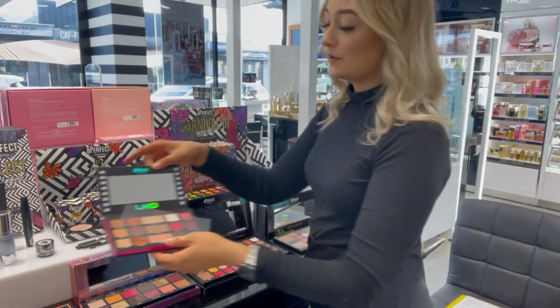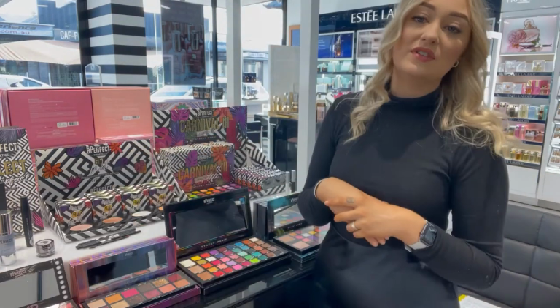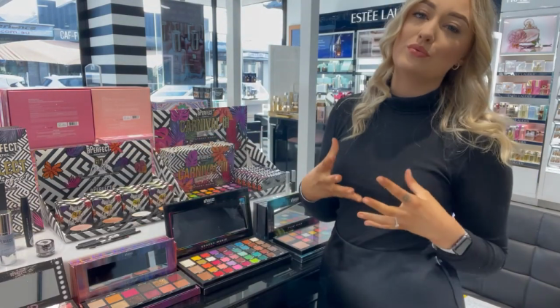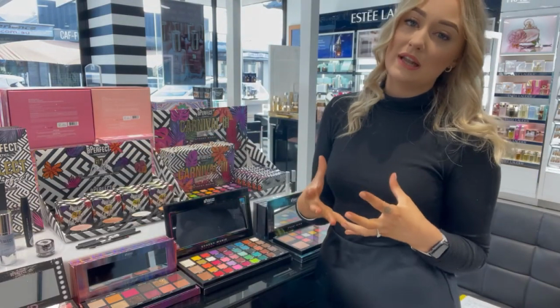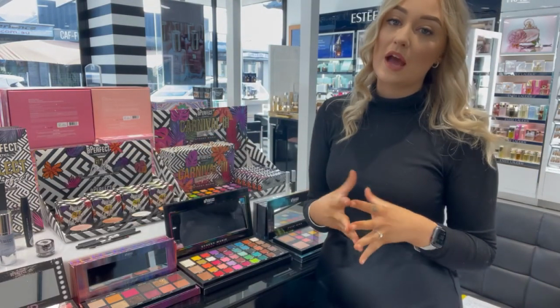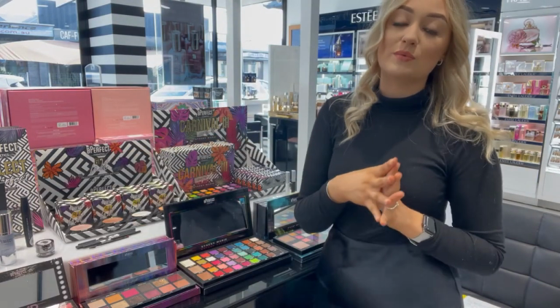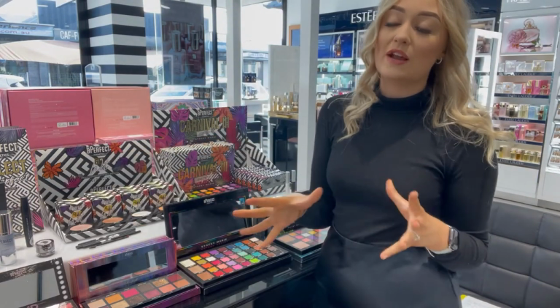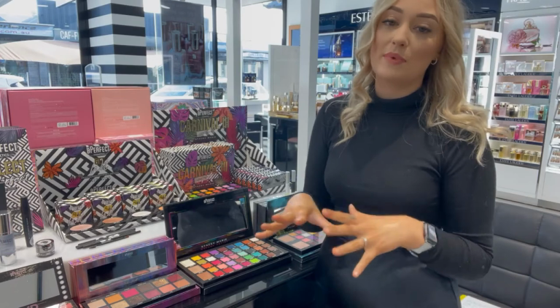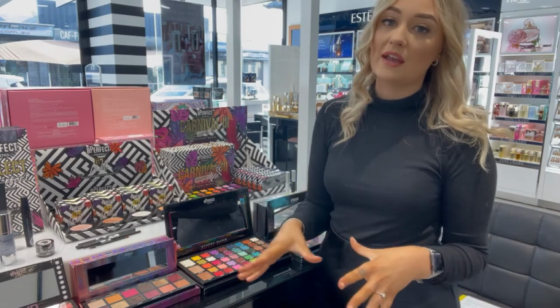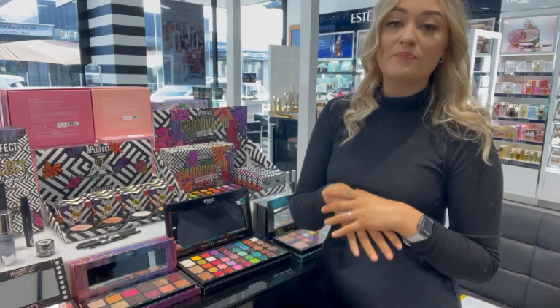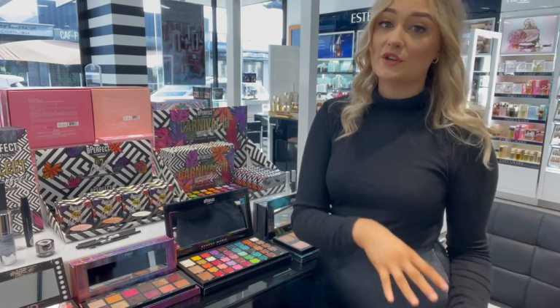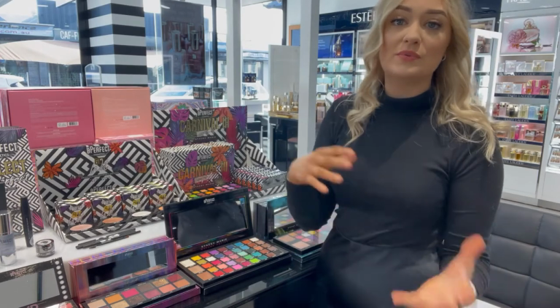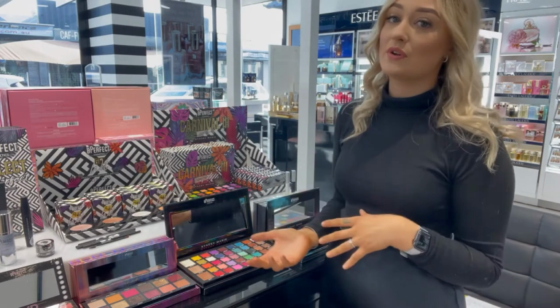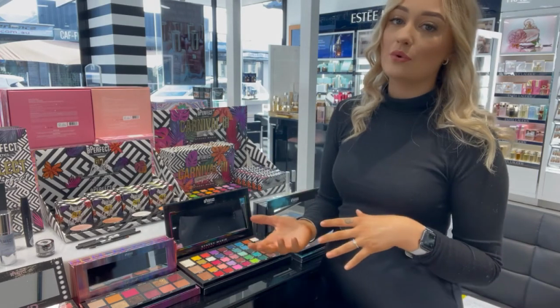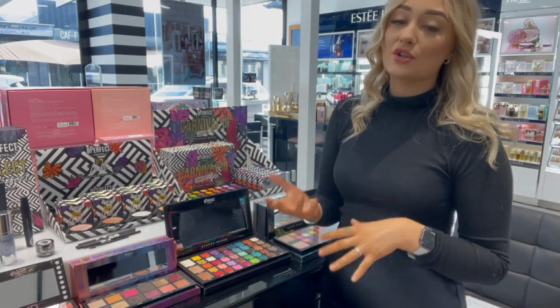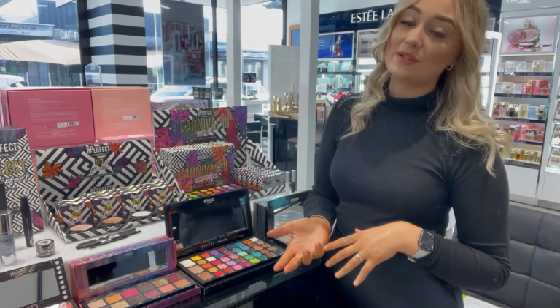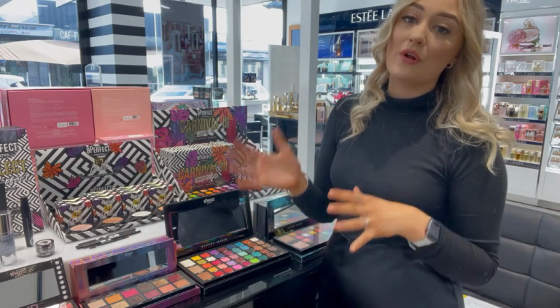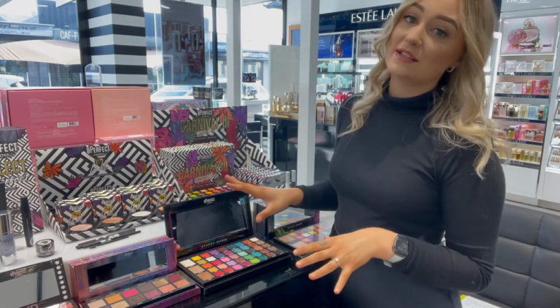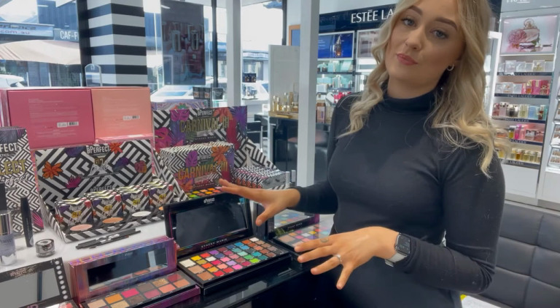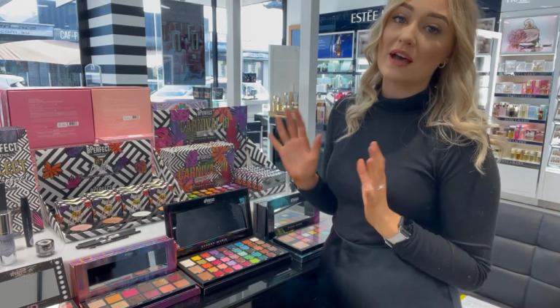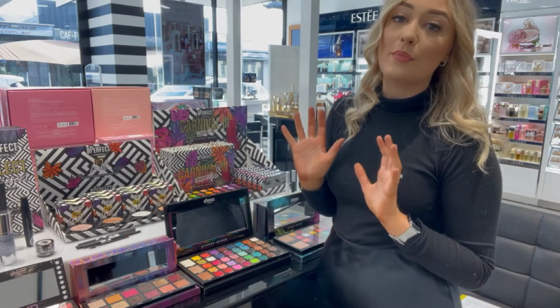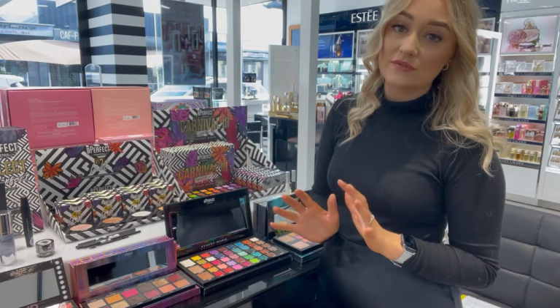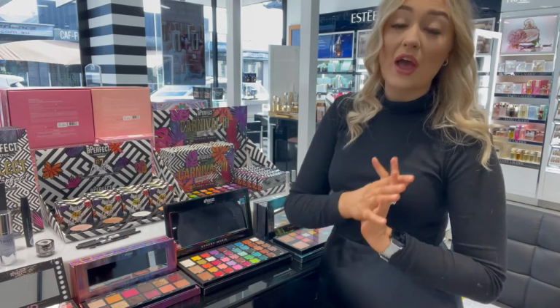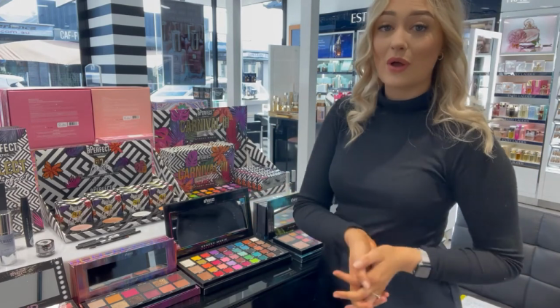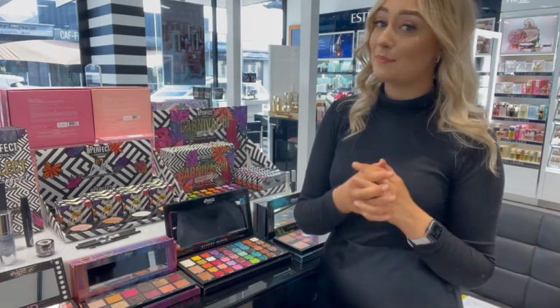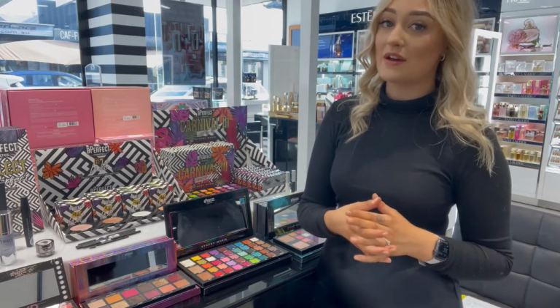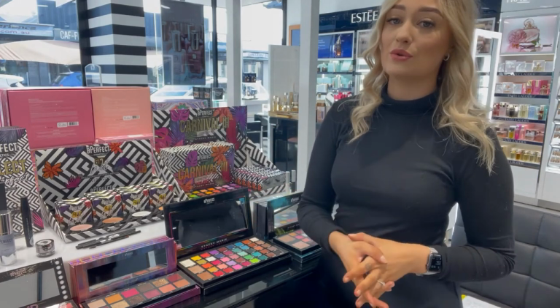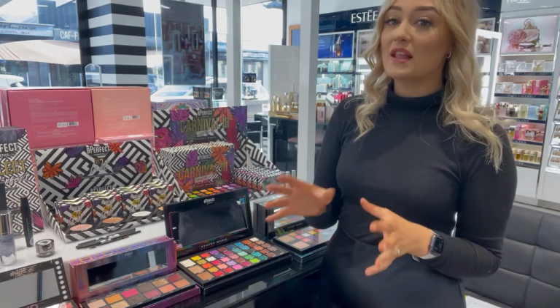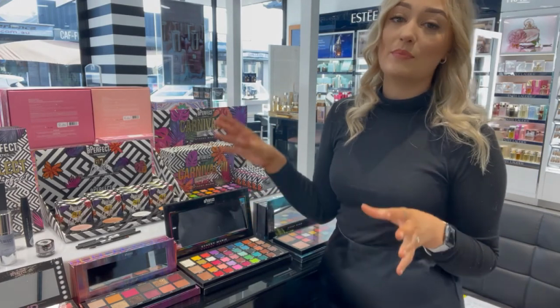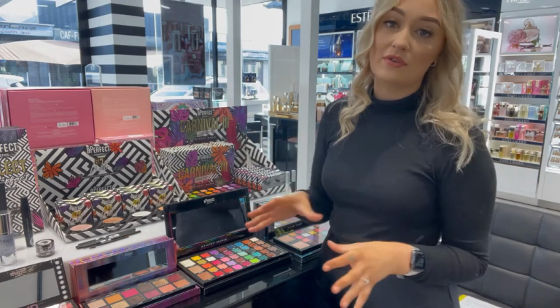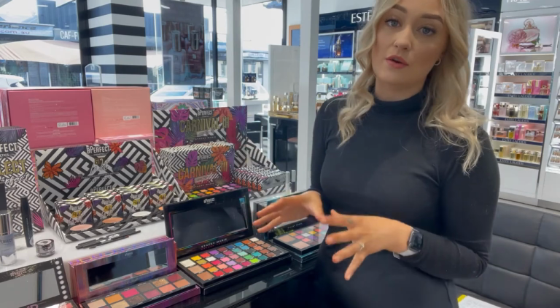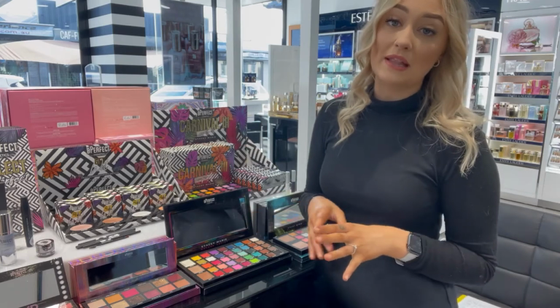If you're someone who really loves makeup and just wants to play around and be creative with natural tones as well as colorful tones, these eyeshadow palettes are perfect for you. They're also great for makeup artists who love to have a bit of everything in the one palette.